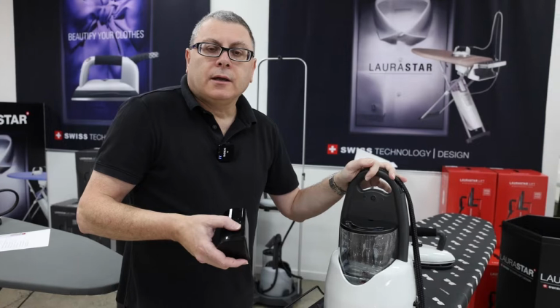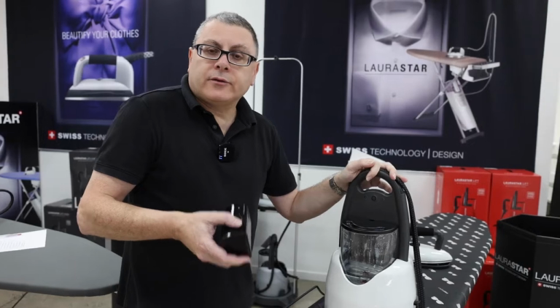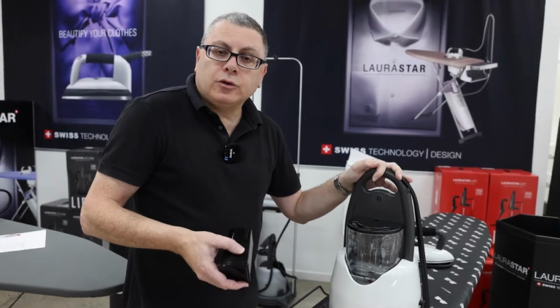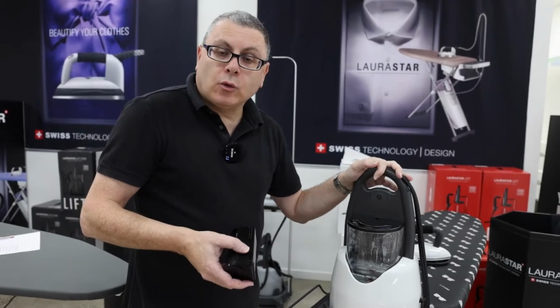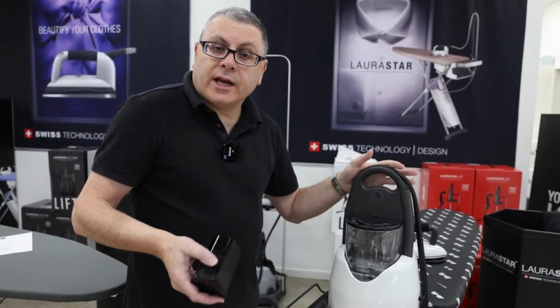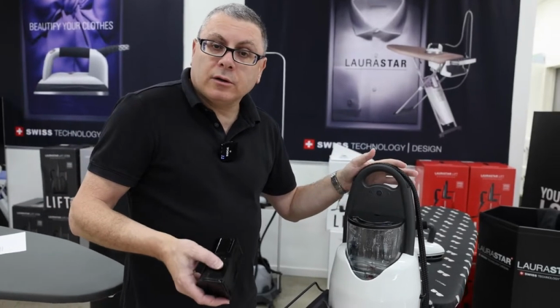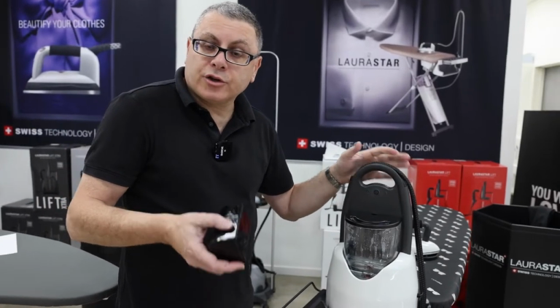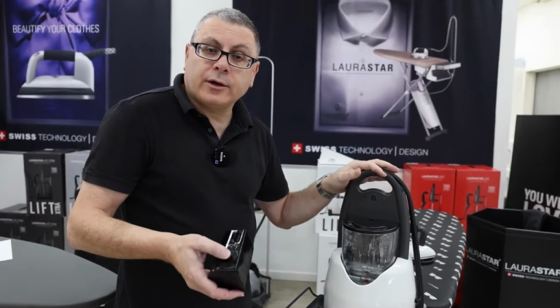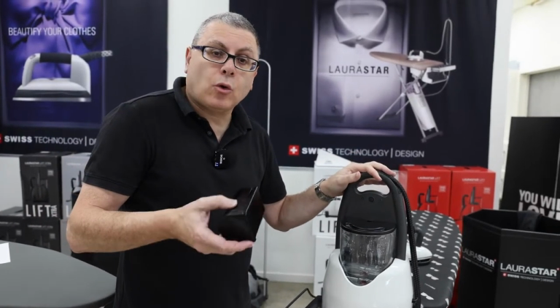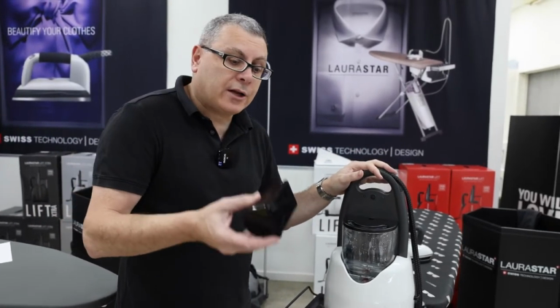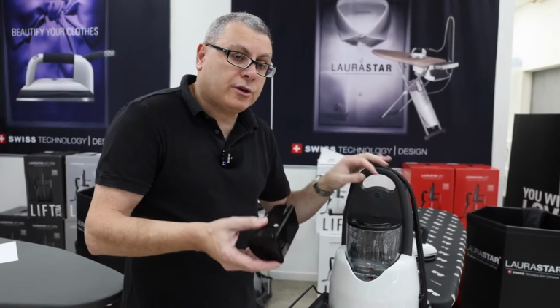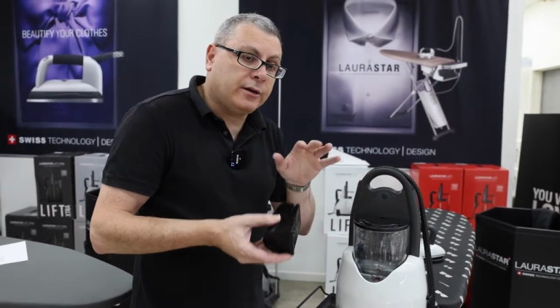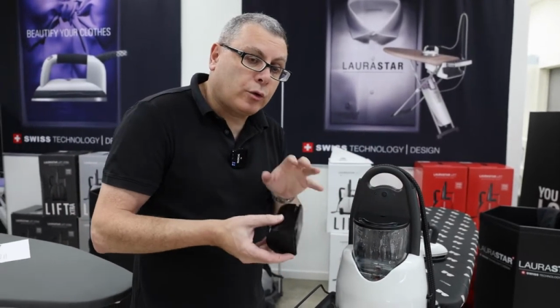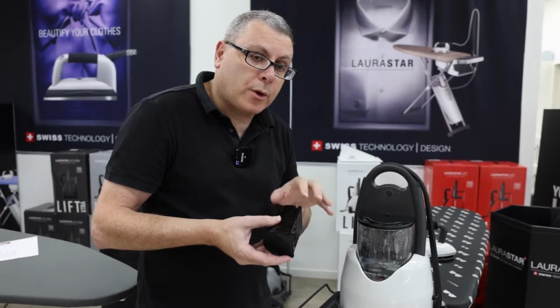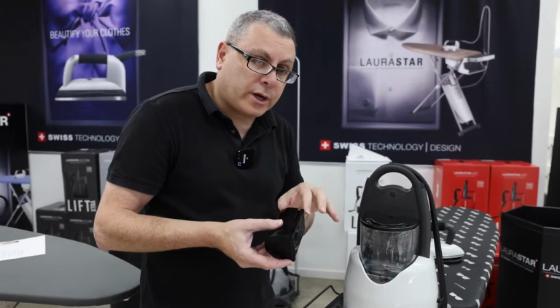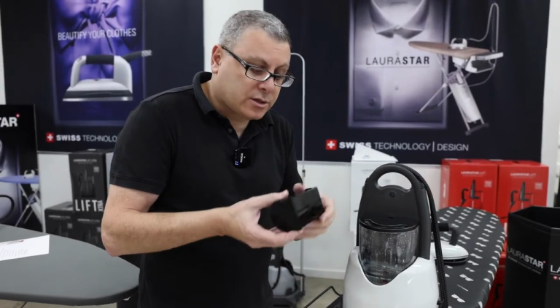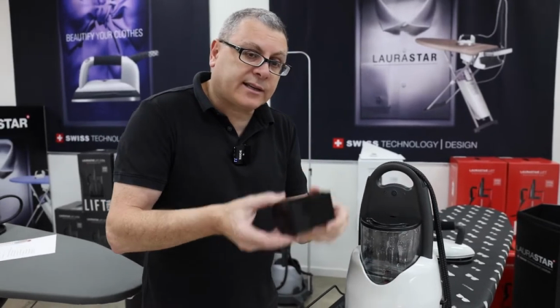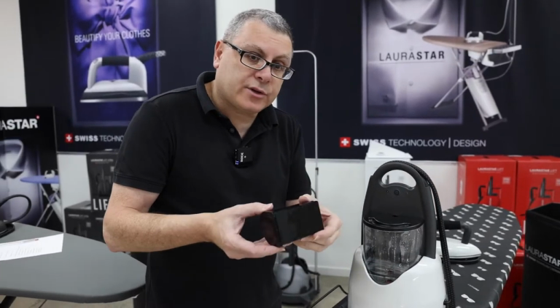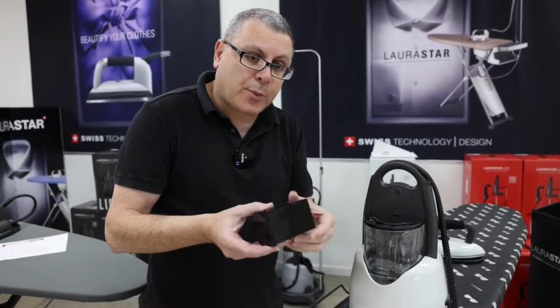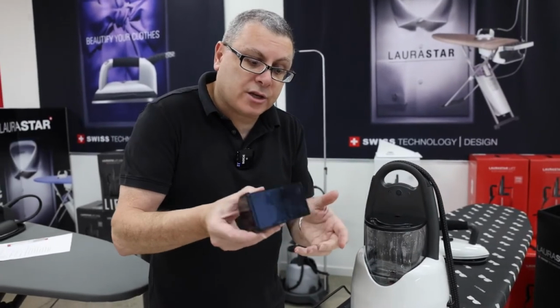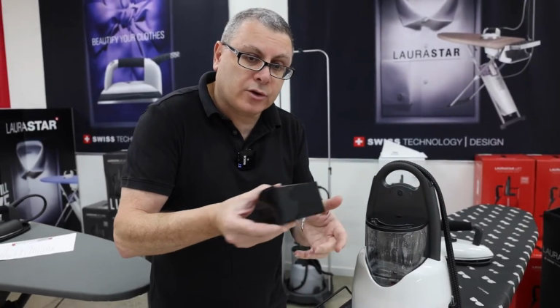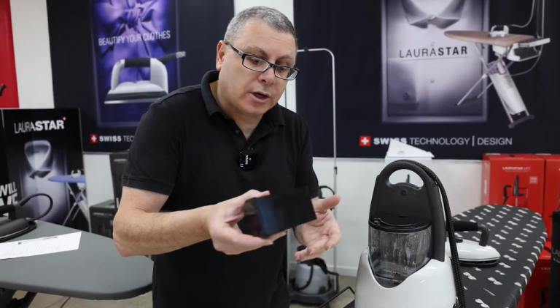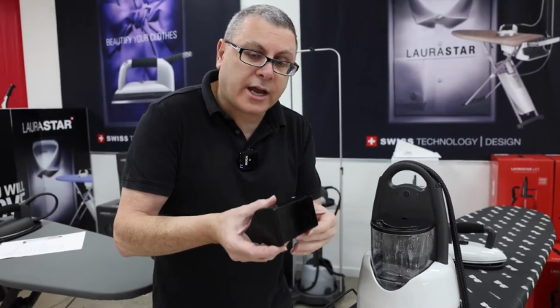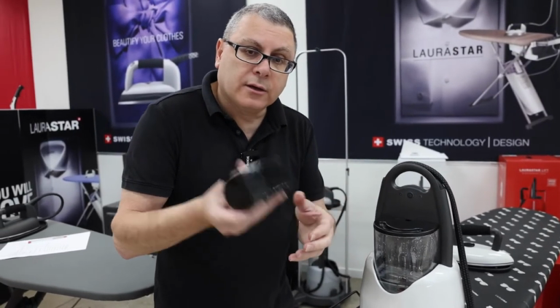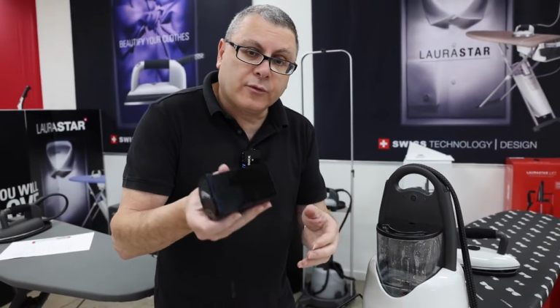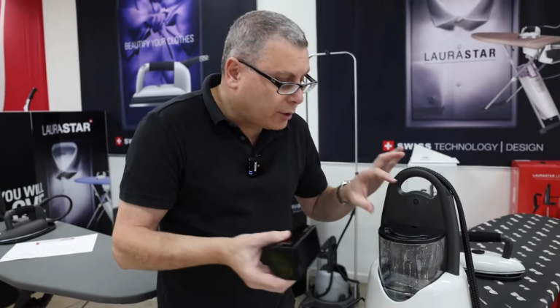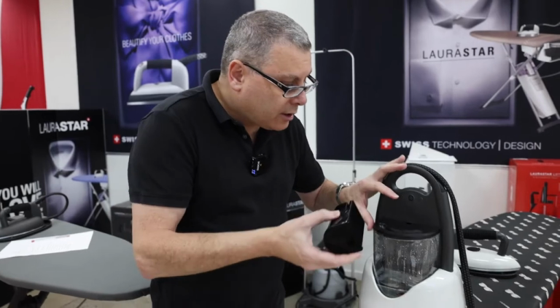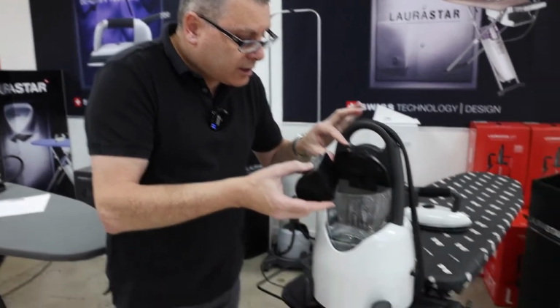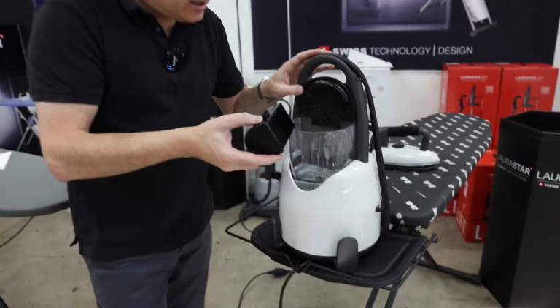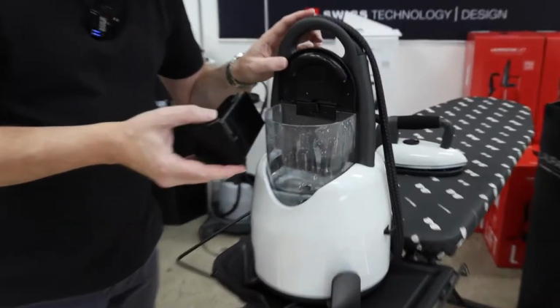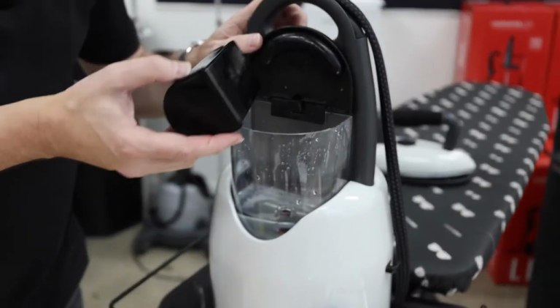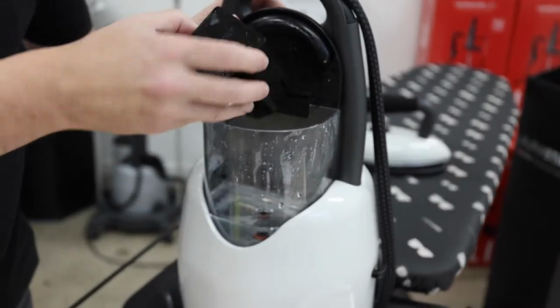Now that you've got your new lift or lift extra, we're going to show you how to install the cartridge and install the water bottle correctly. So take the cartridge out of its packaging, give it a good shake before you put it in, sit it inside the water bottle.